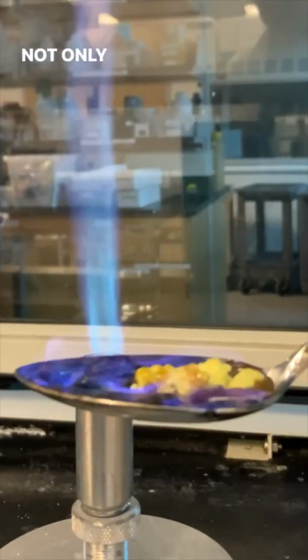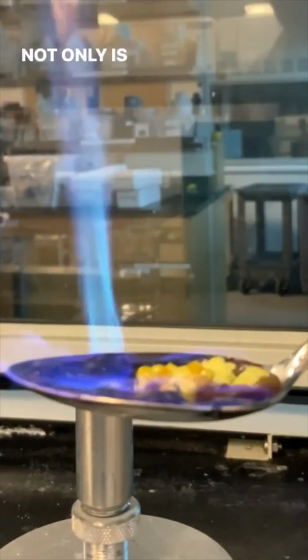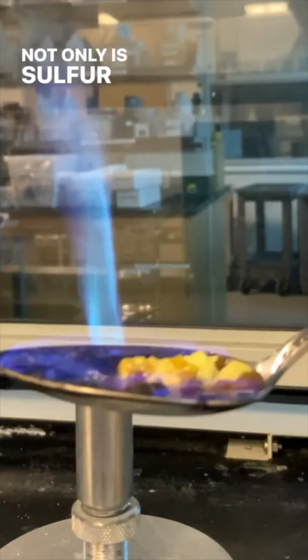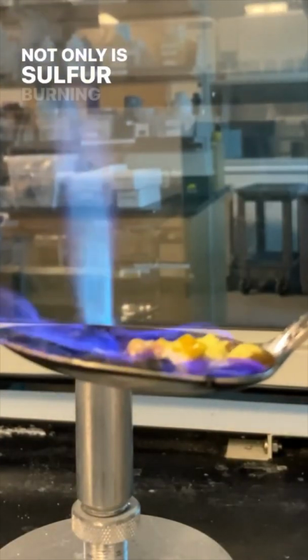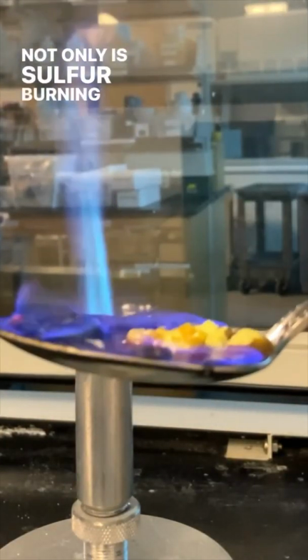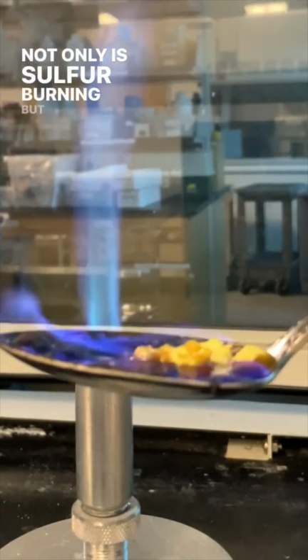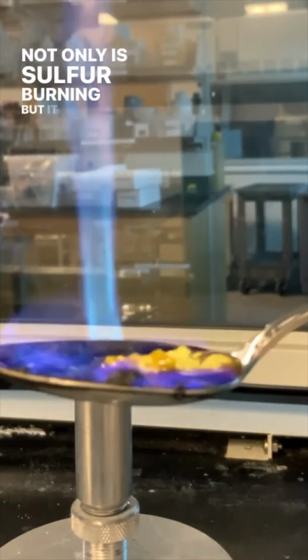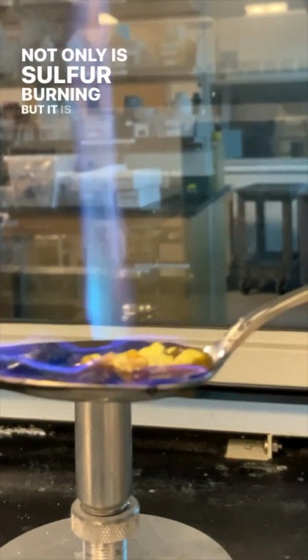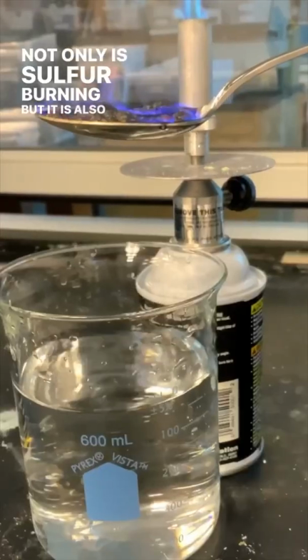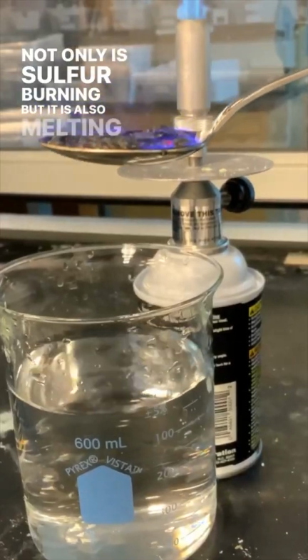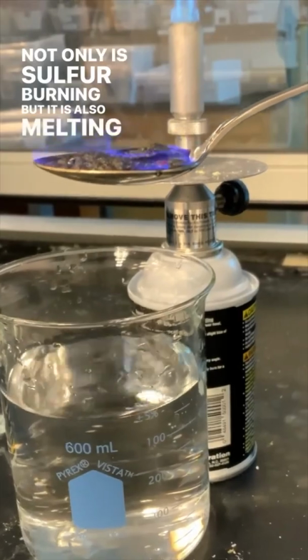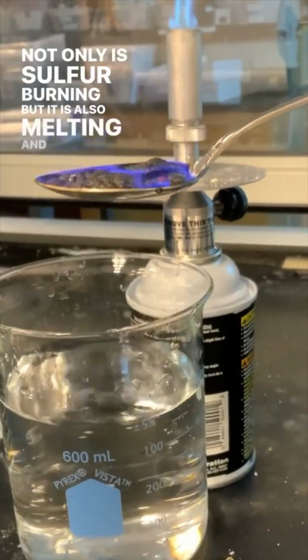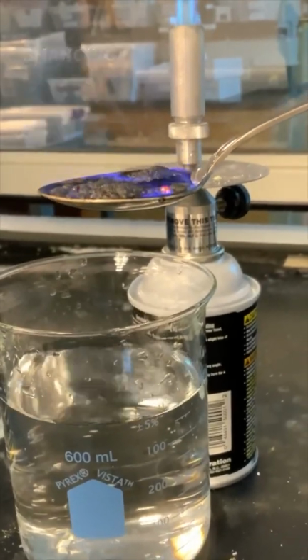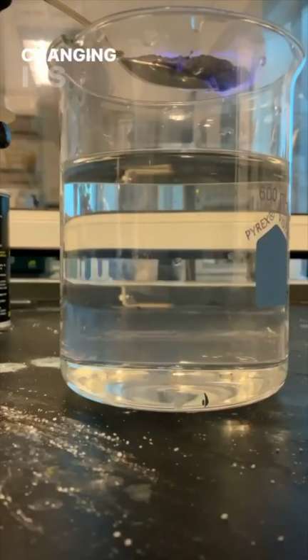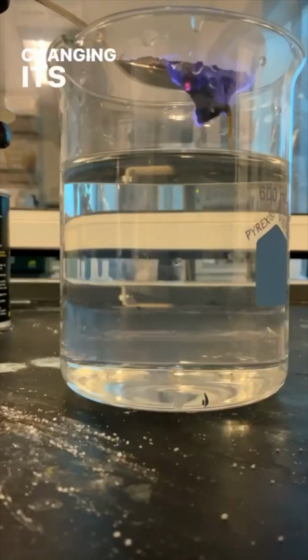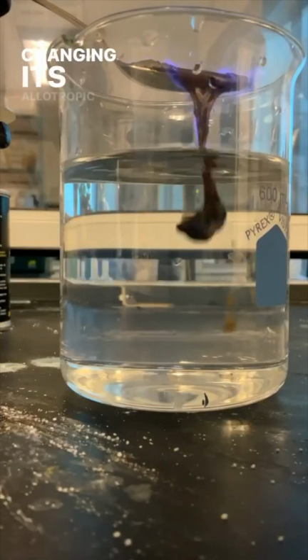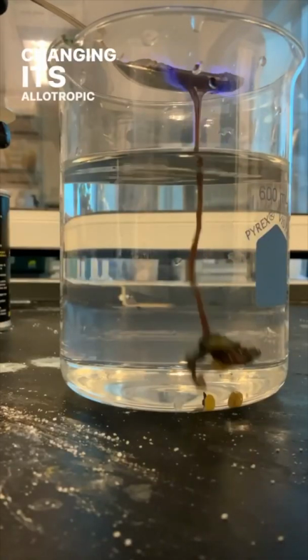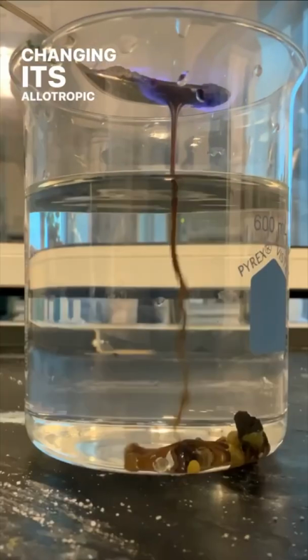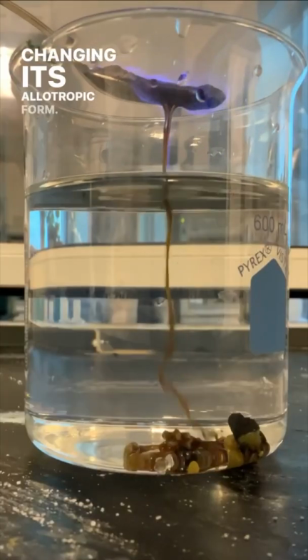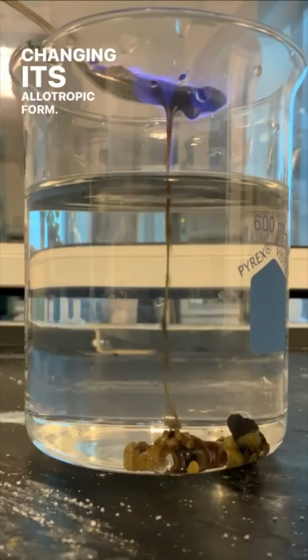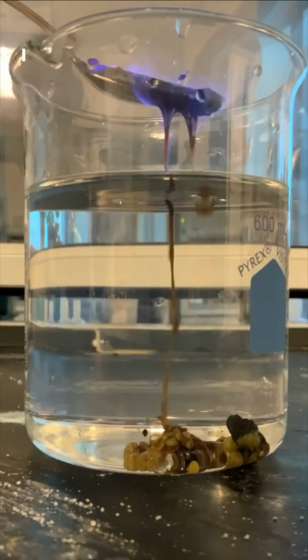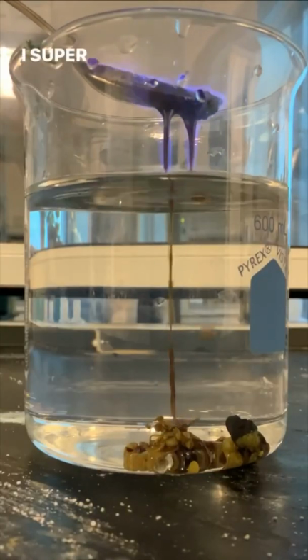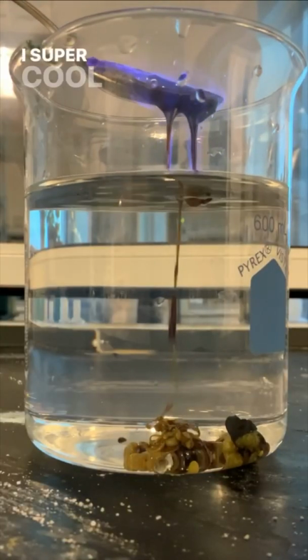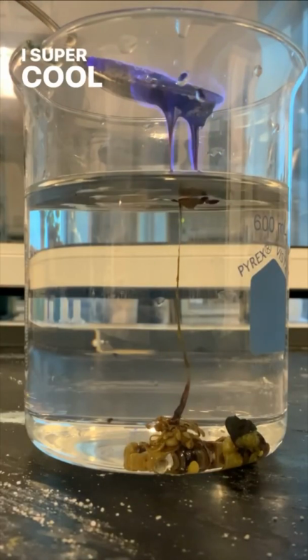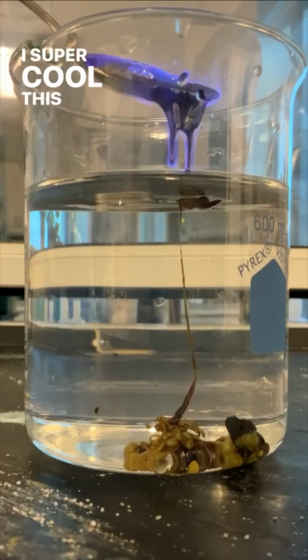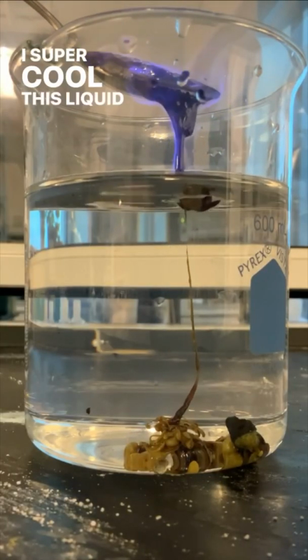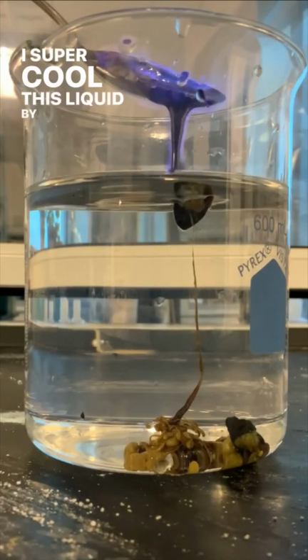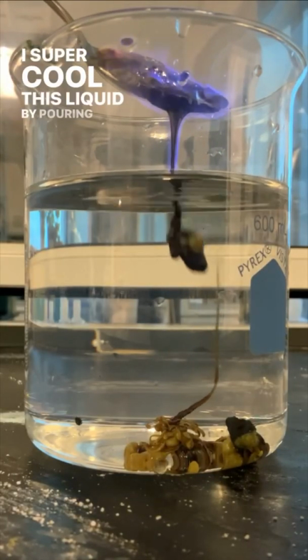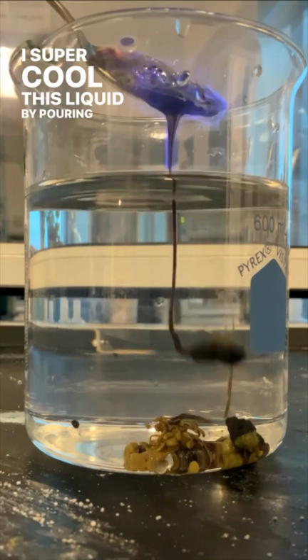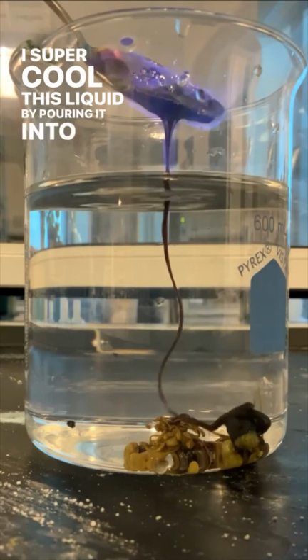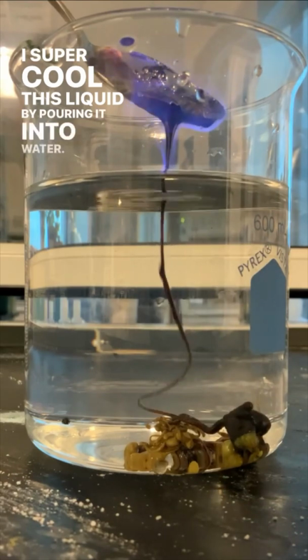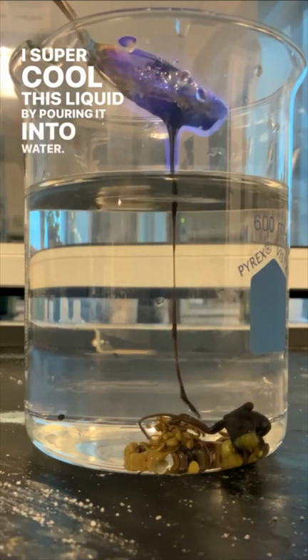Not only is sulfur burning, but it is also melting and changing its allotropic form. I super cool this liquid by pouring it into water.